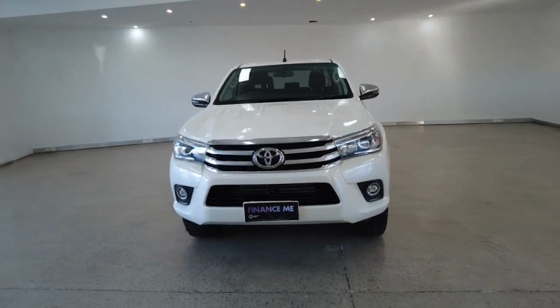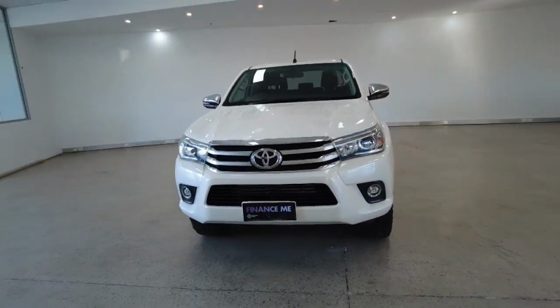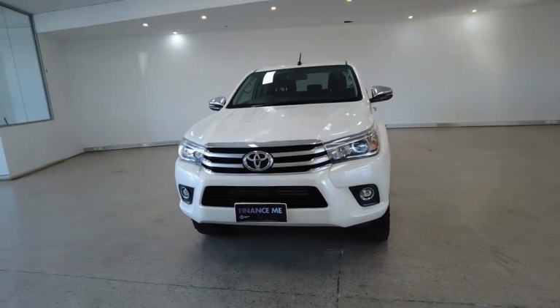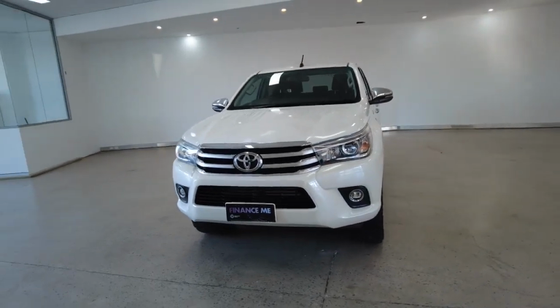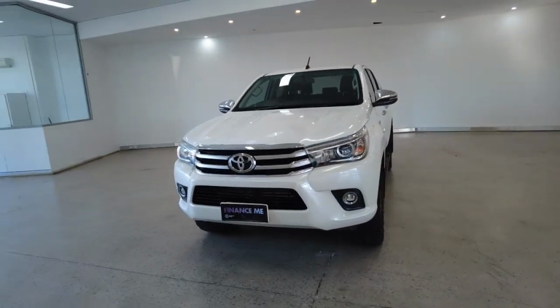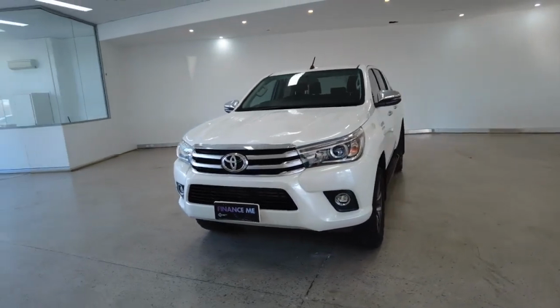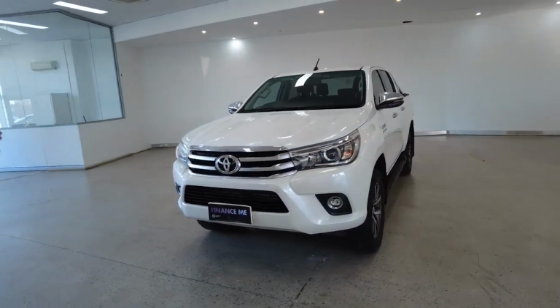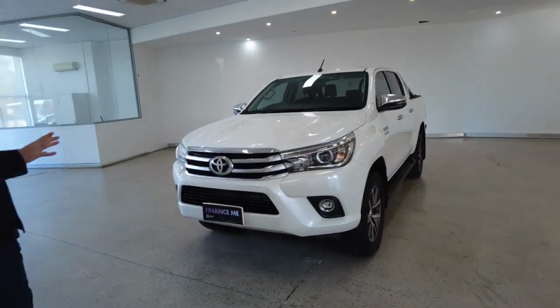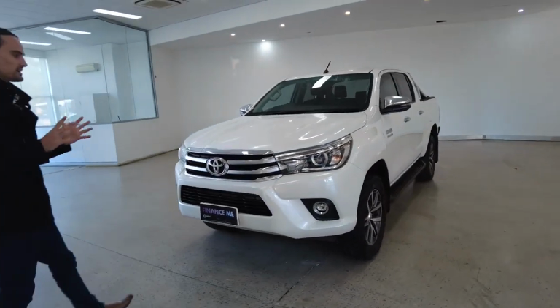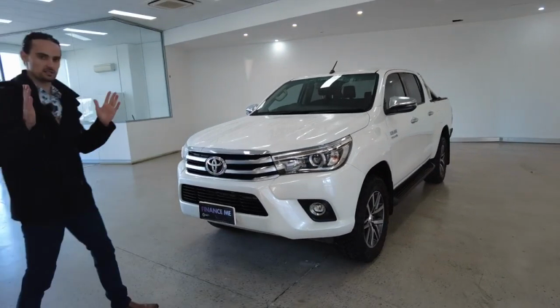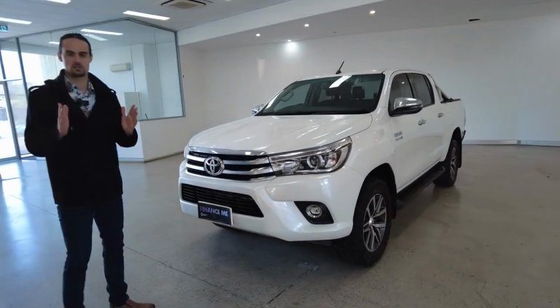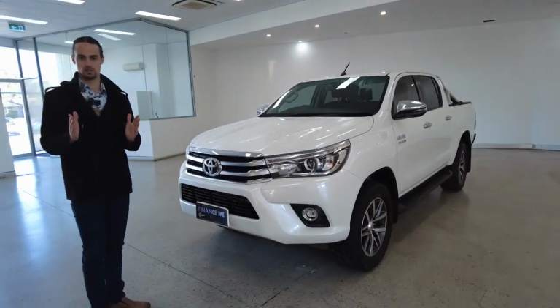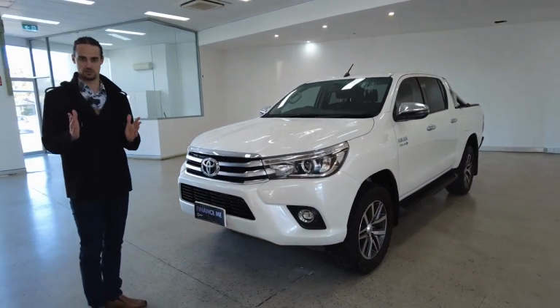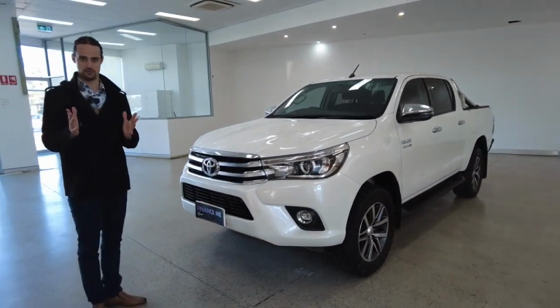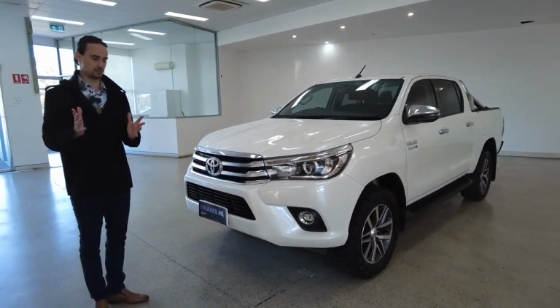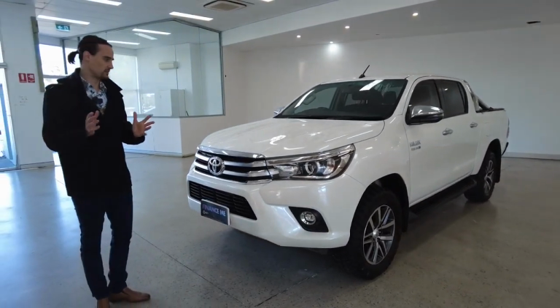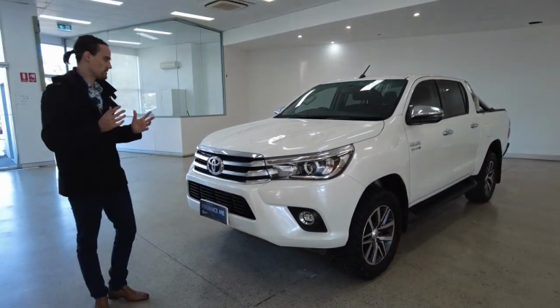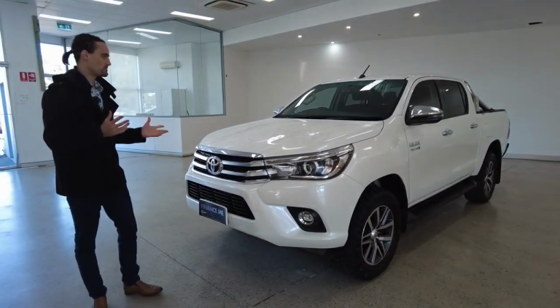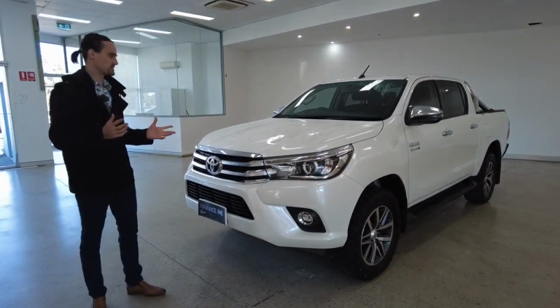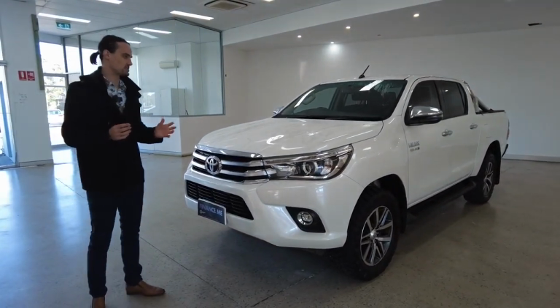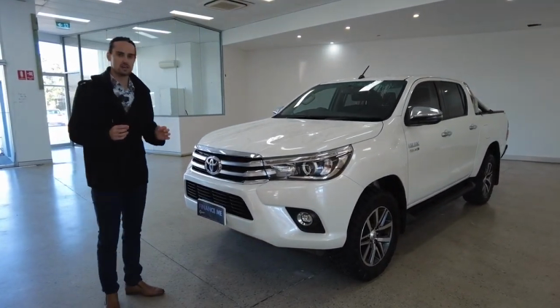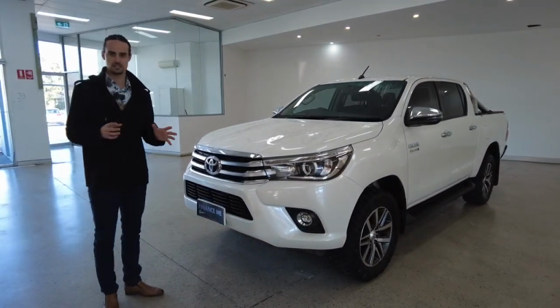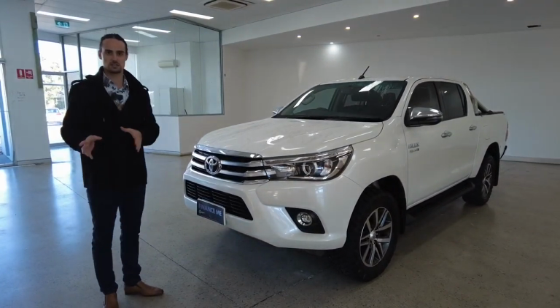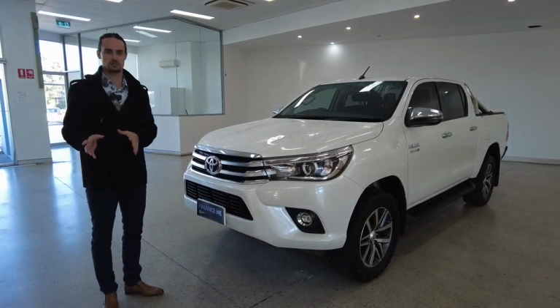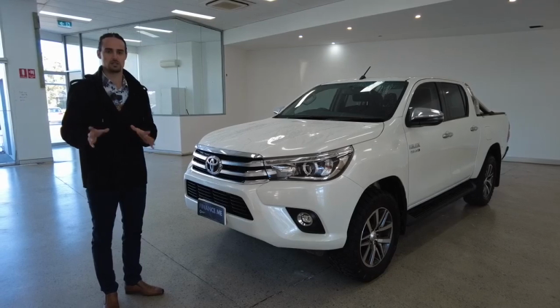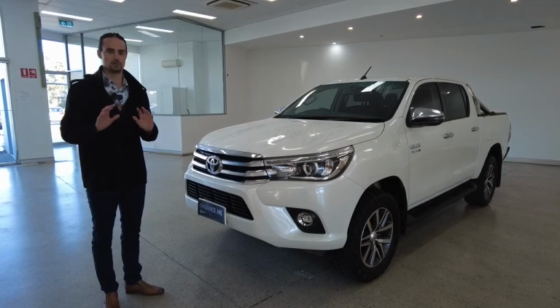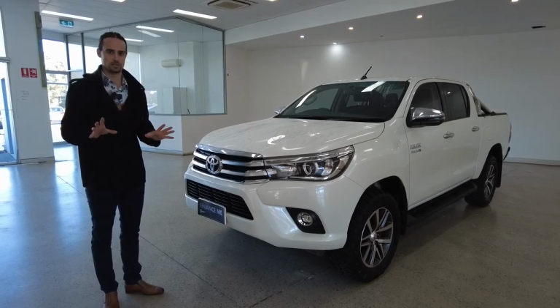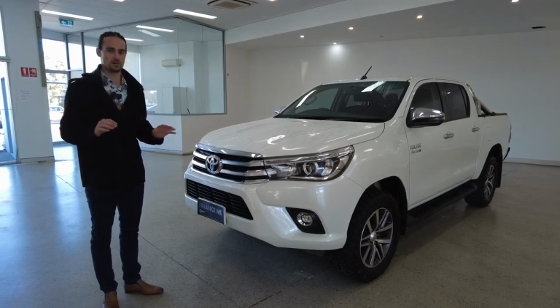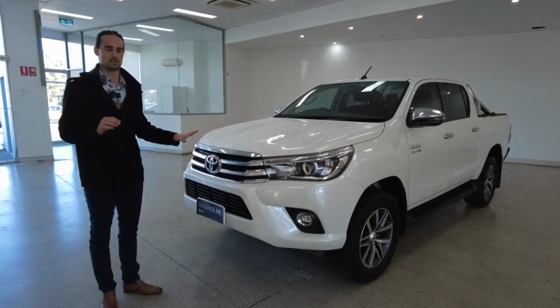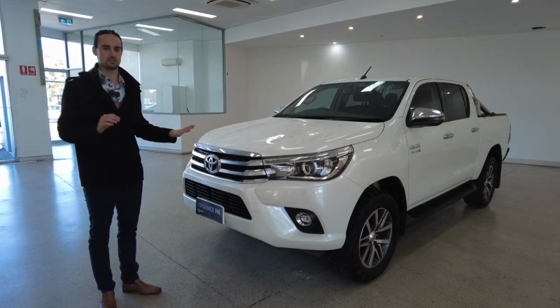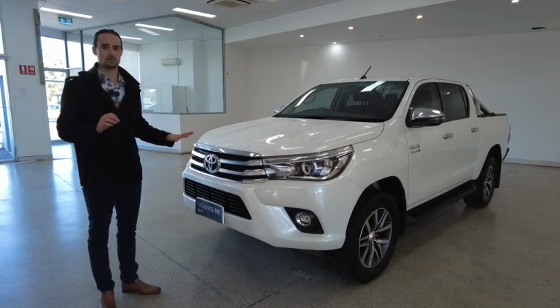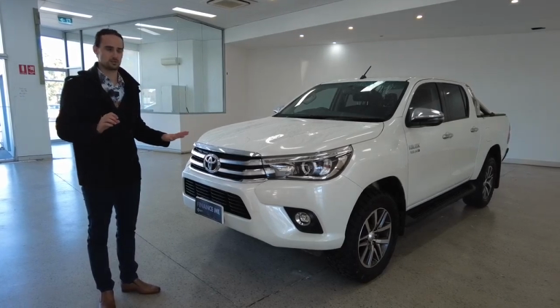We hope to cover the remaining features inside the short time that we have for you on this video. First up, presentation. The detailing team here at the yard do a brilliant job, and the Hilux is no exception.